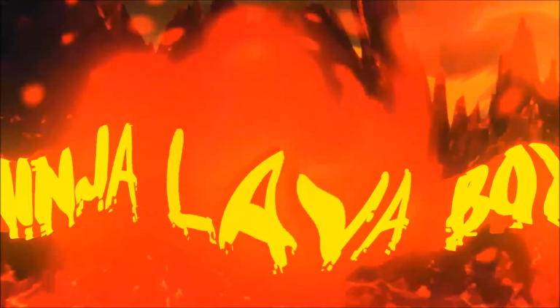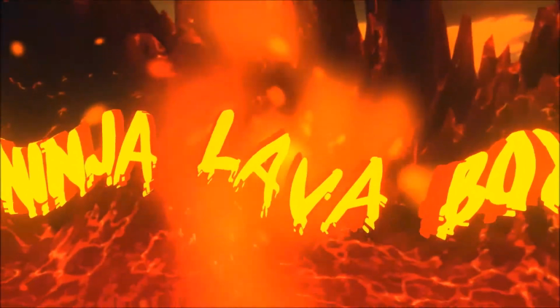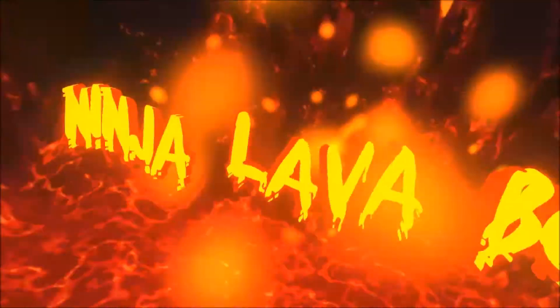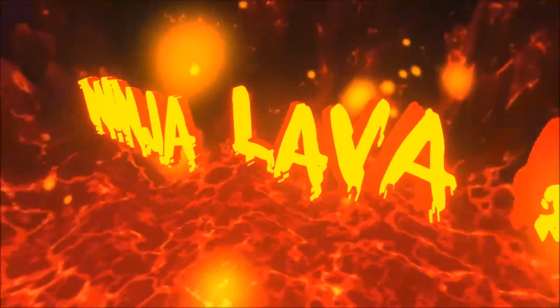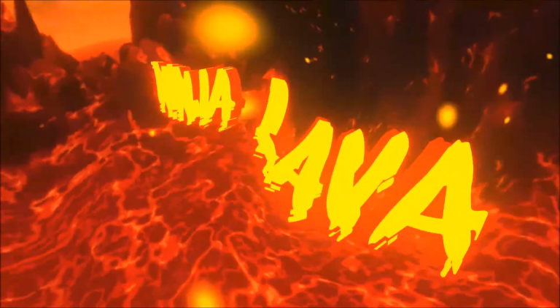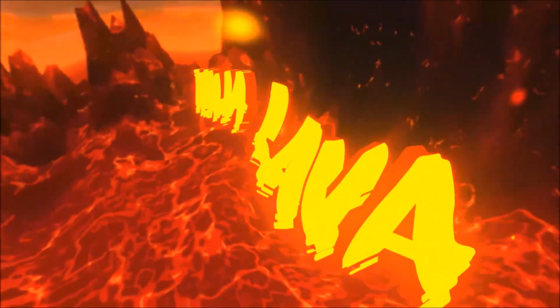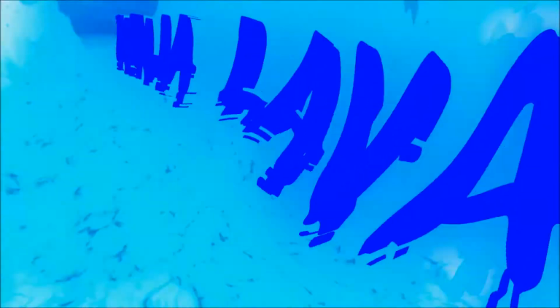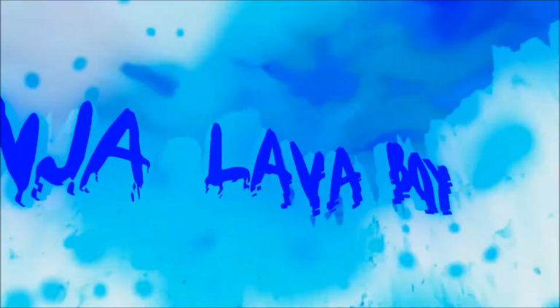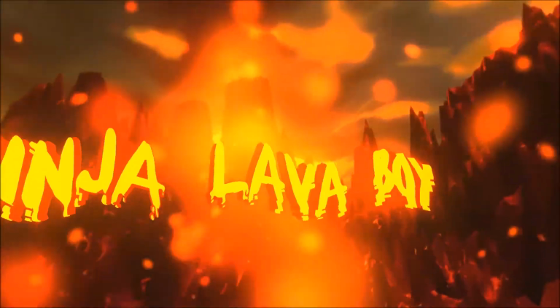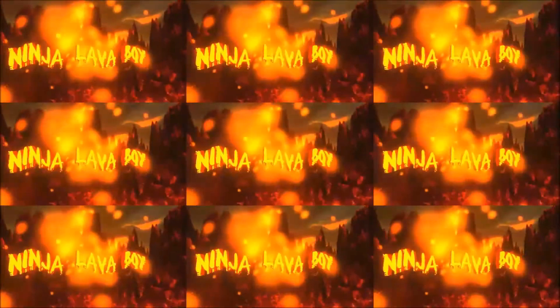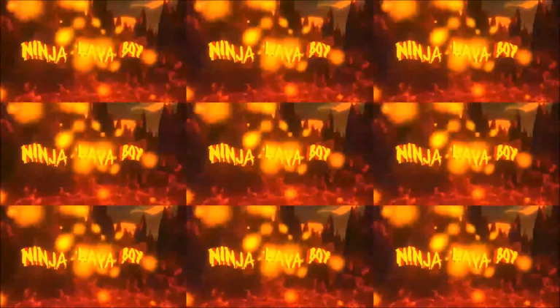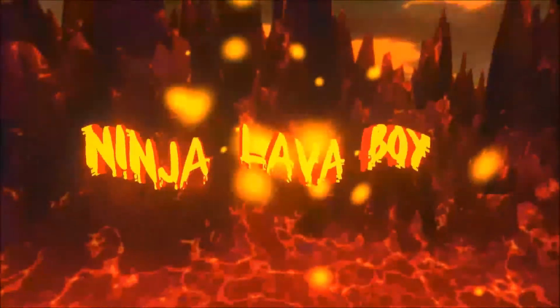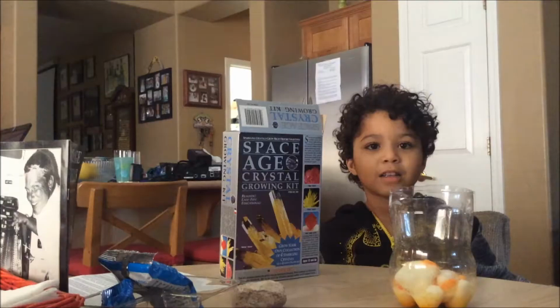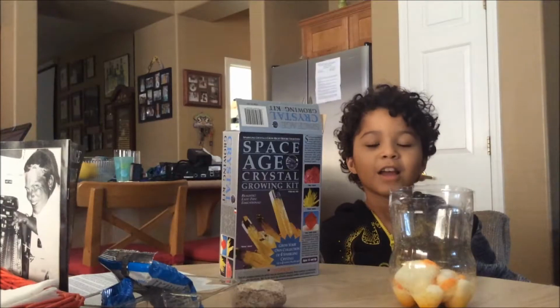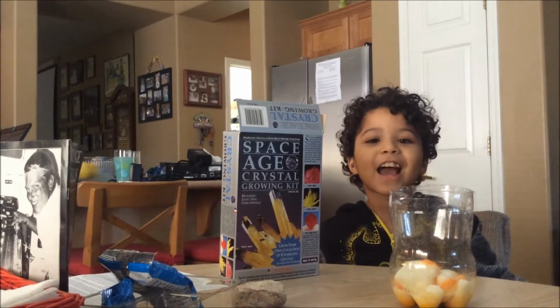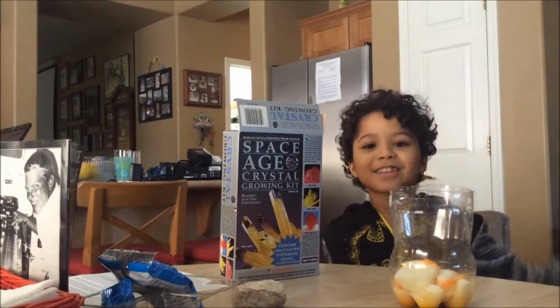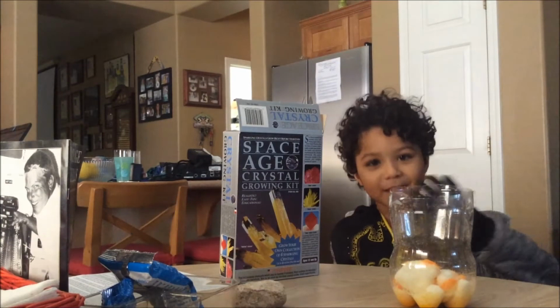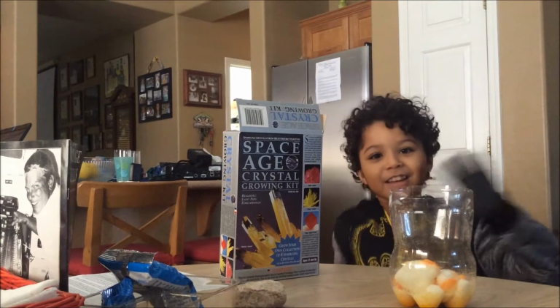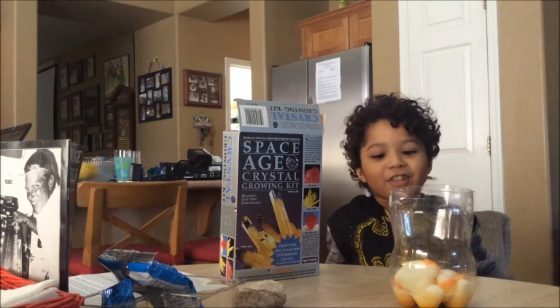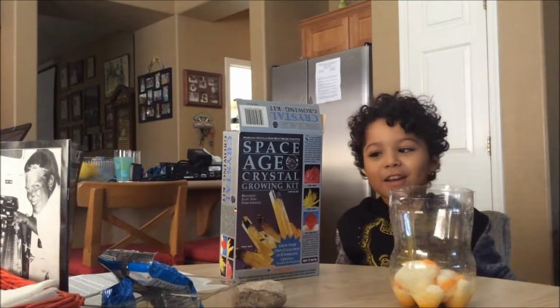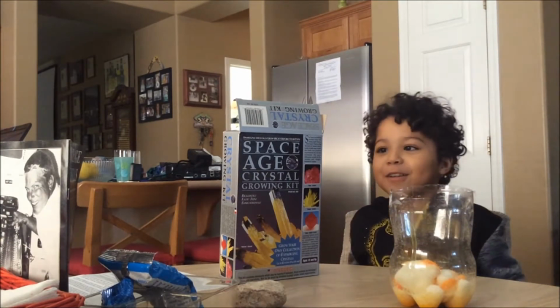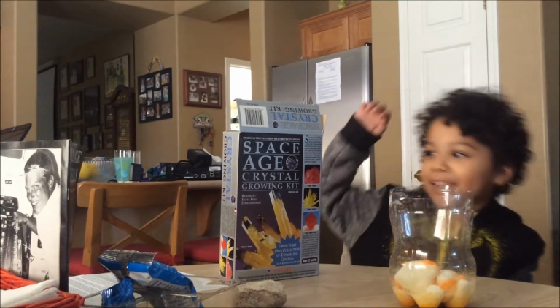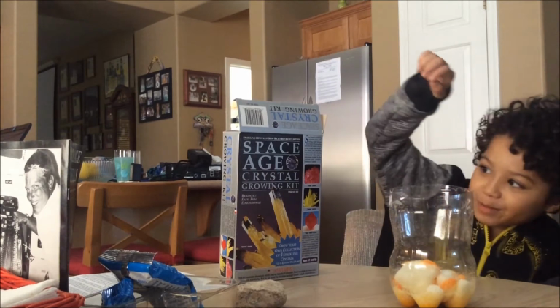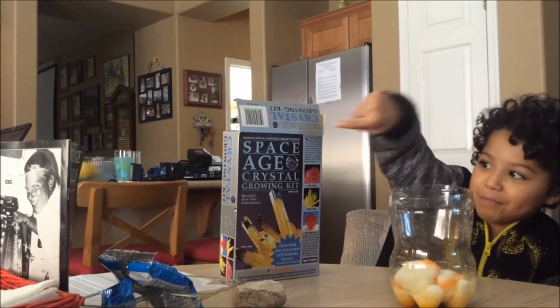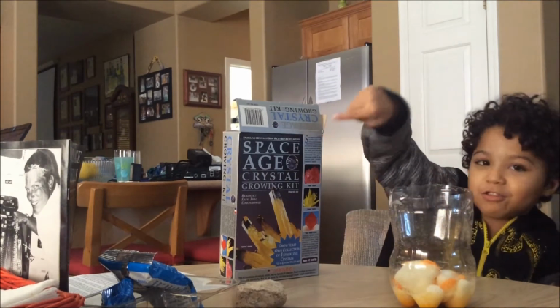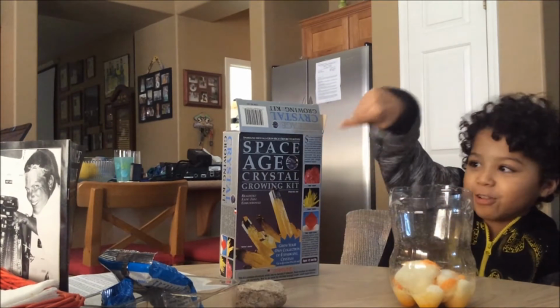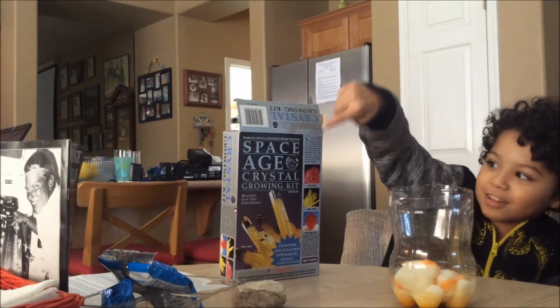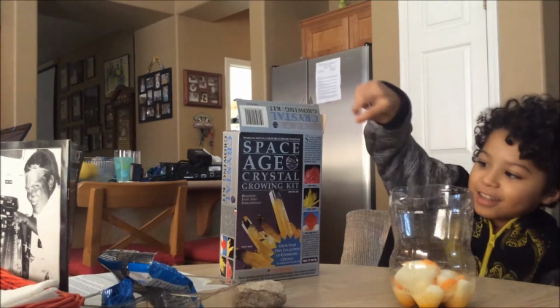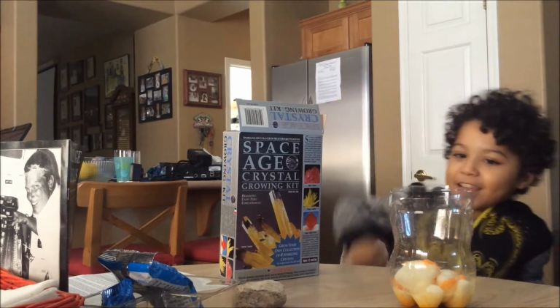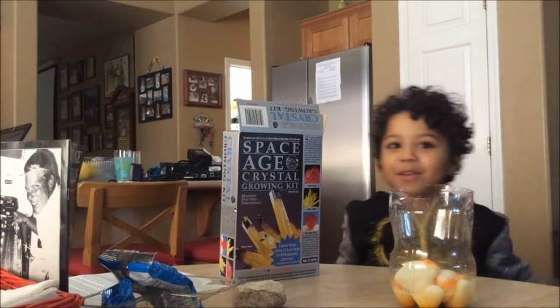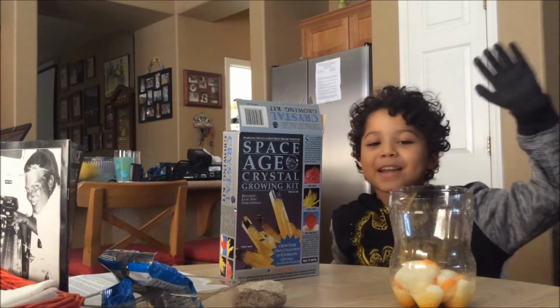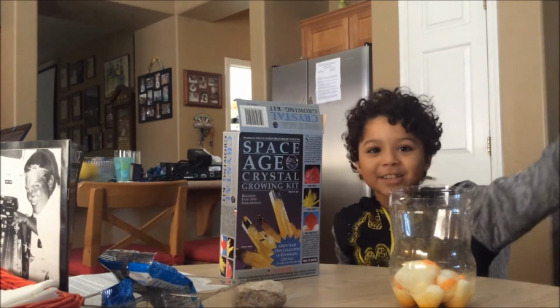One night that we live tonight, till we're out of sight, so far... Hey guys, it's me, Ninja Laffa Boy, and I'm gonna be making some space crystals, and I'm here with my dad too.